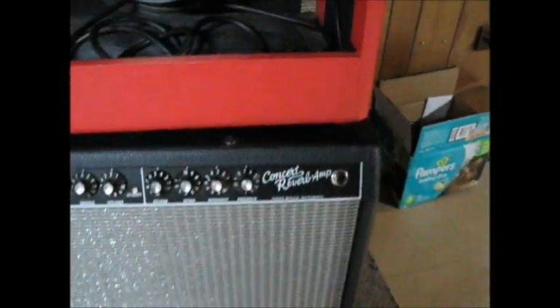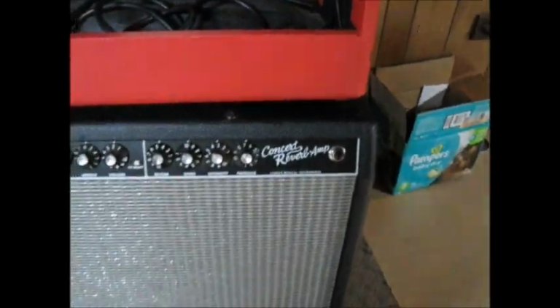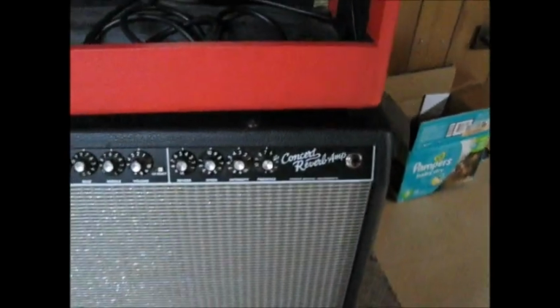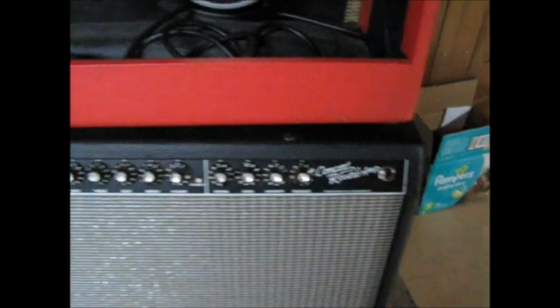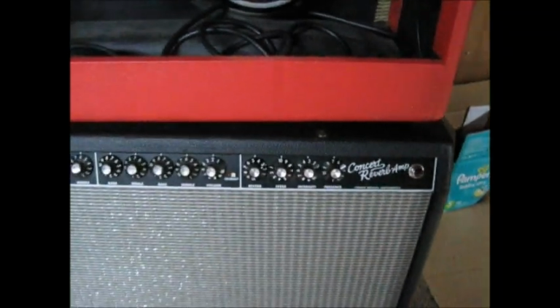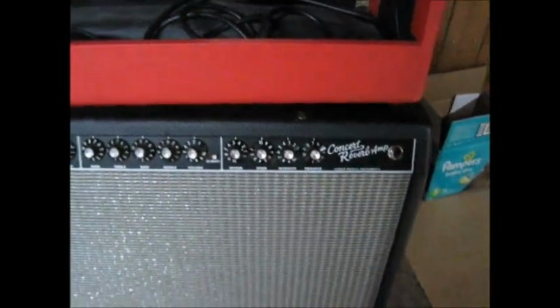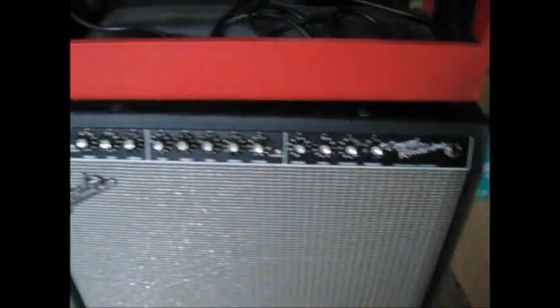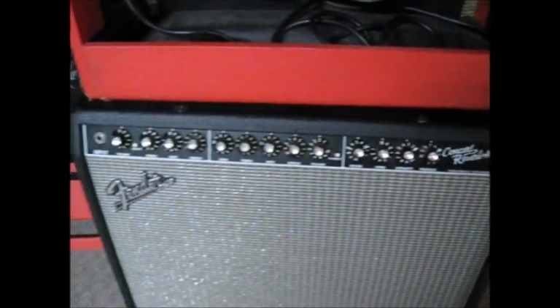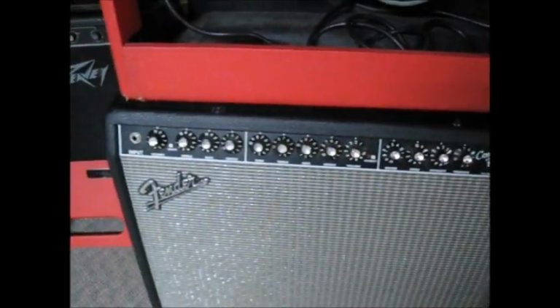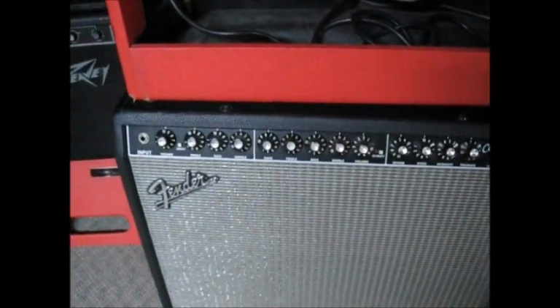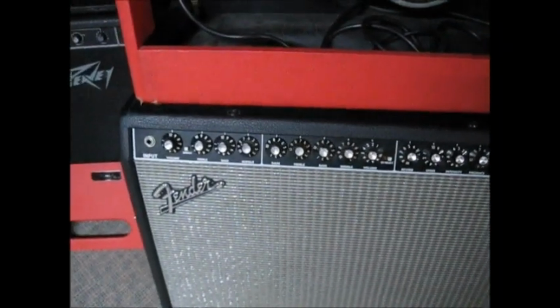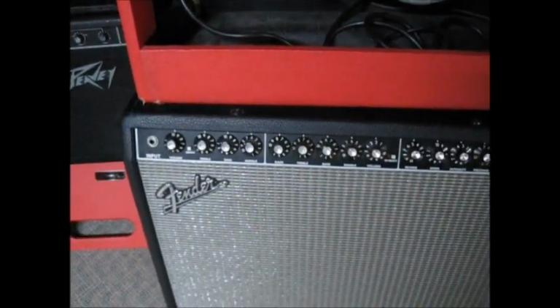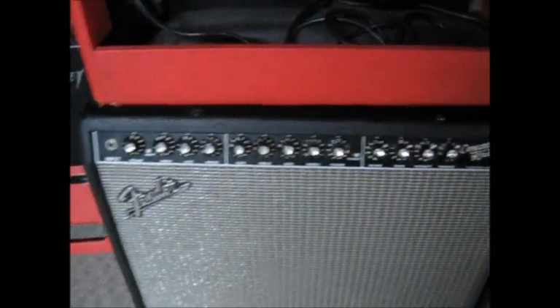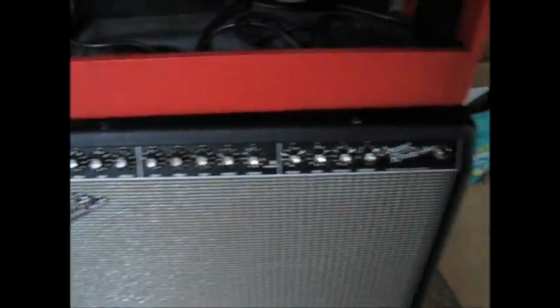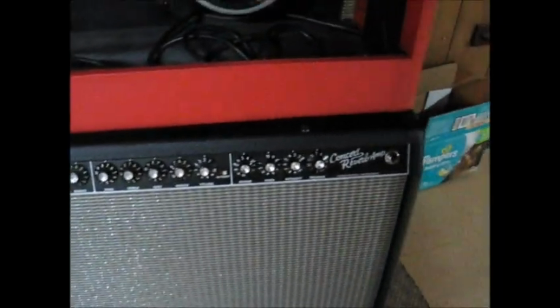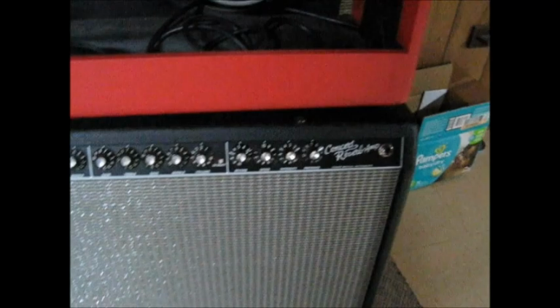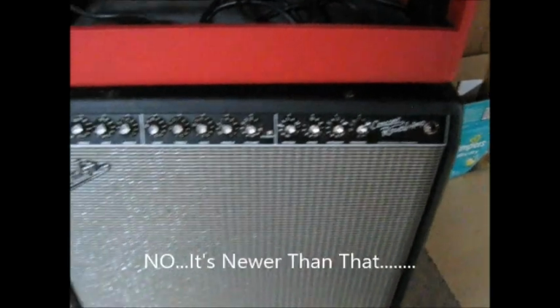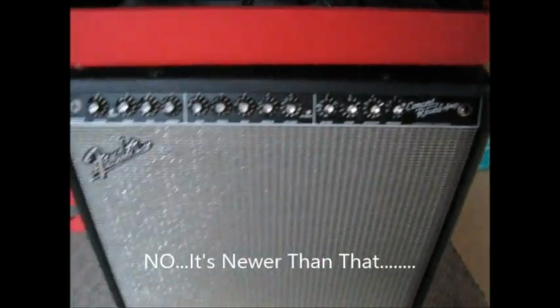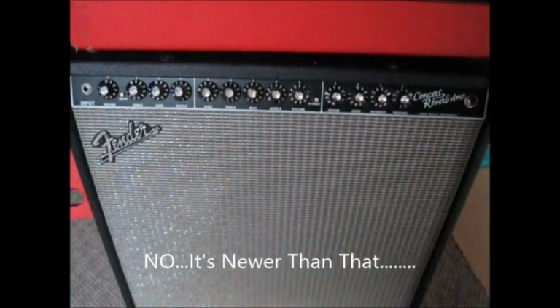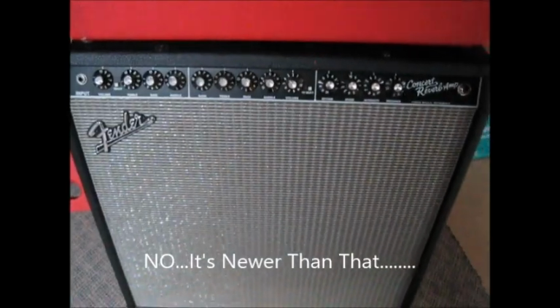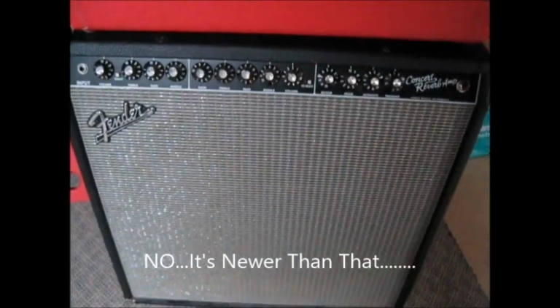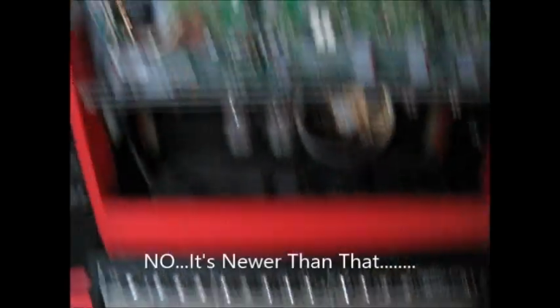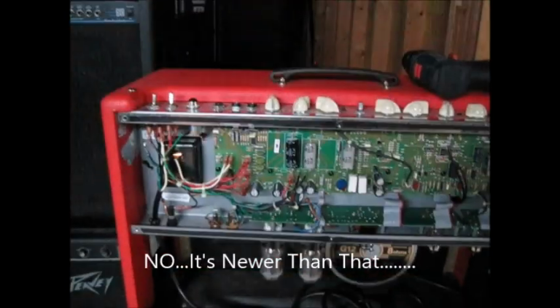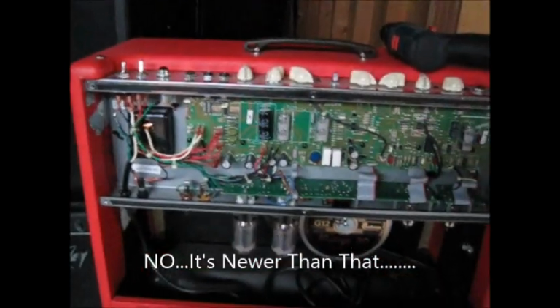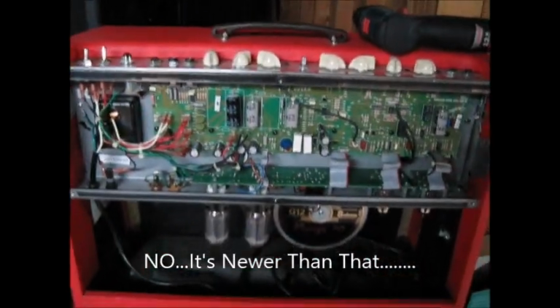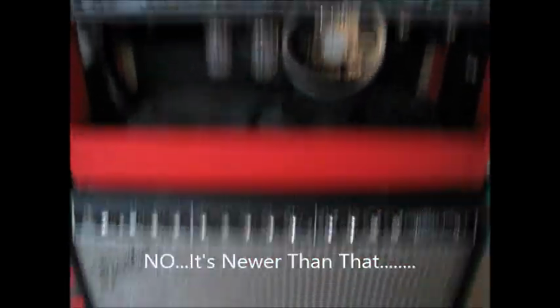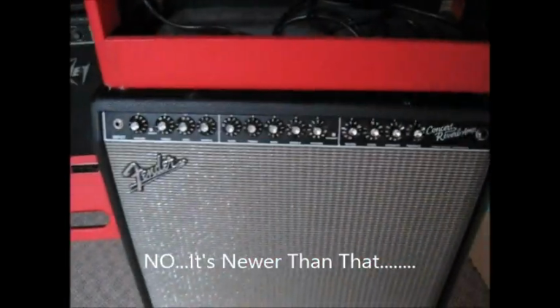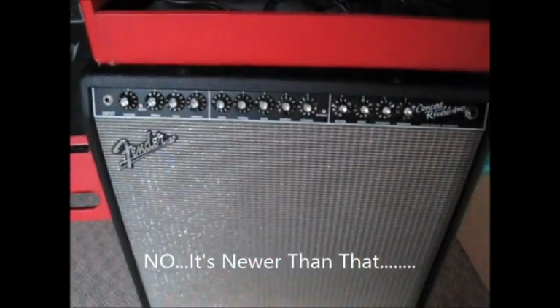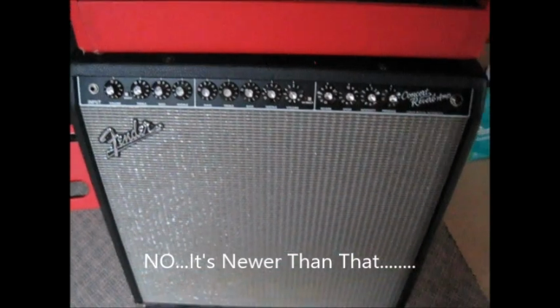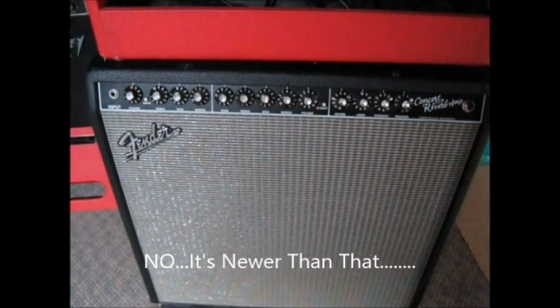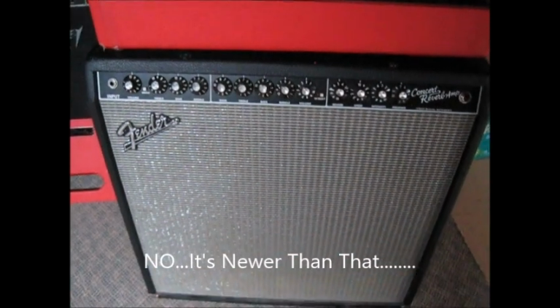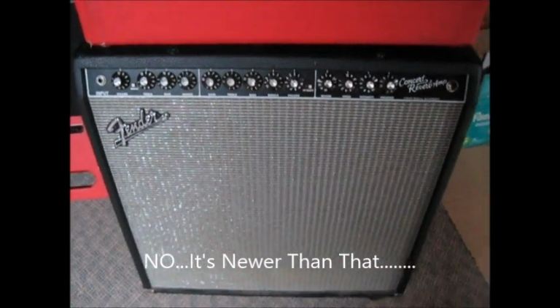We've also got a Fender Concert Reverb — I think the 1993 edition — and I guess it's really messed up. I know what's wrong with that one; I don't know what's entirely wrong with this one.